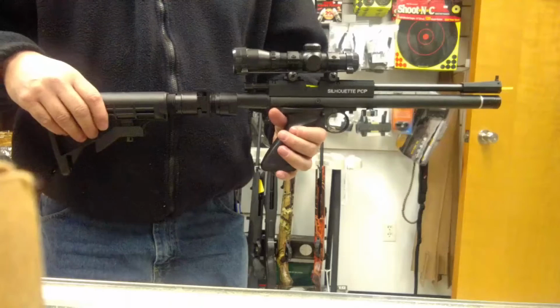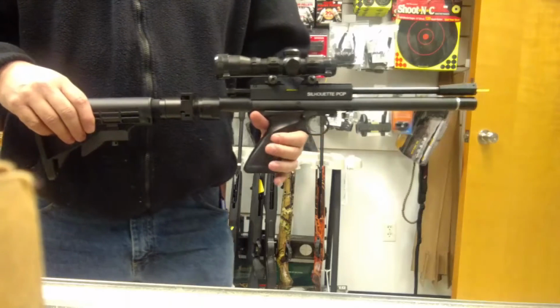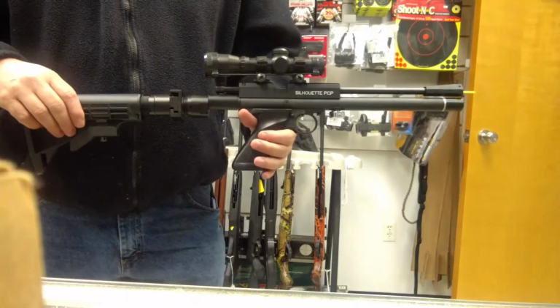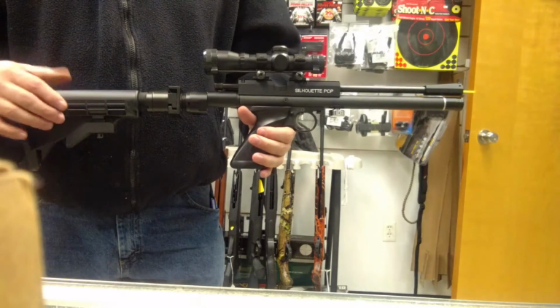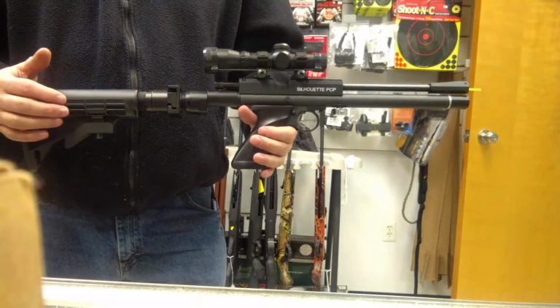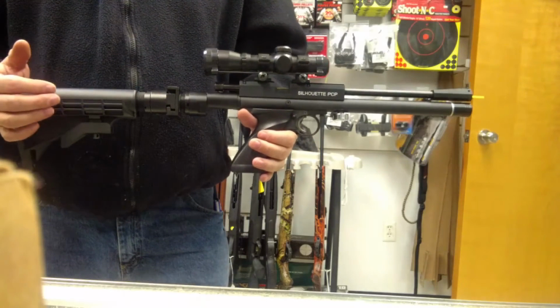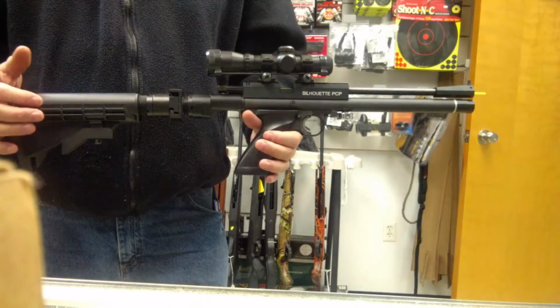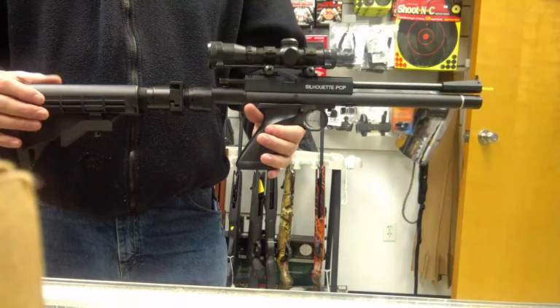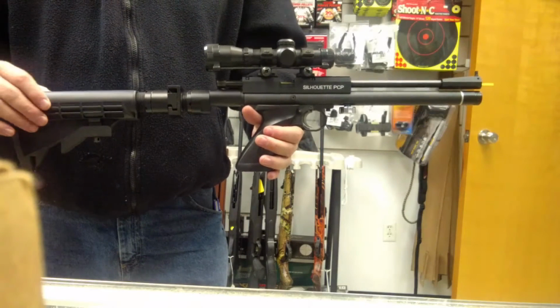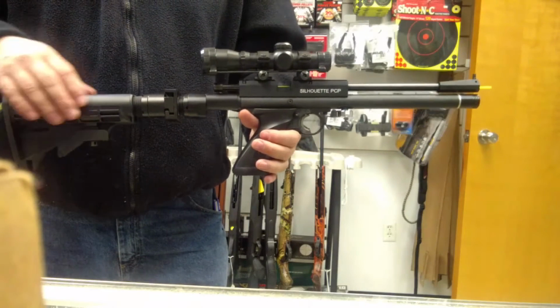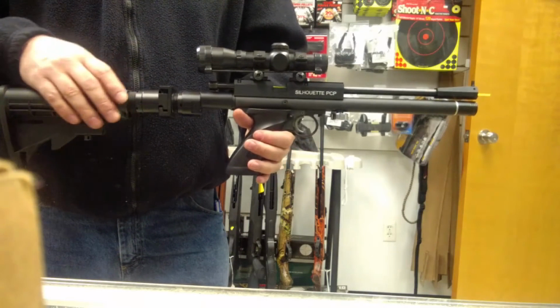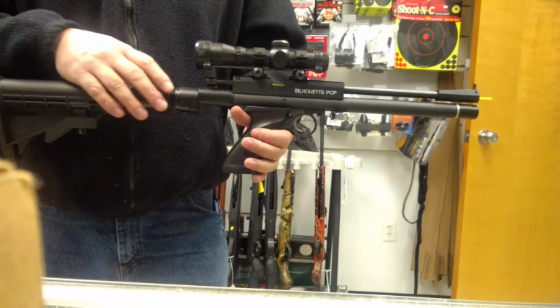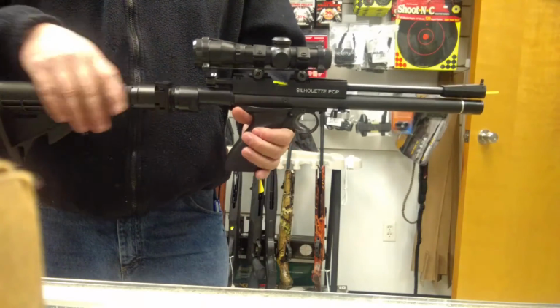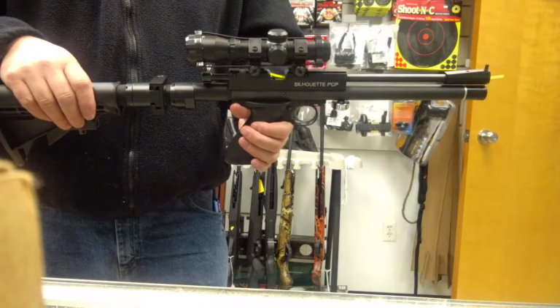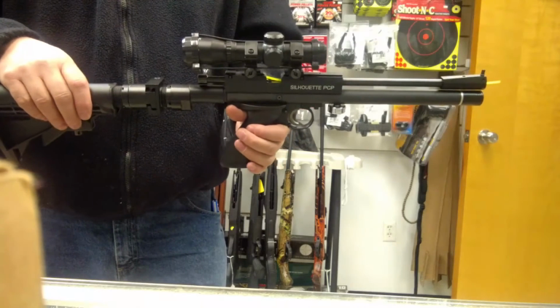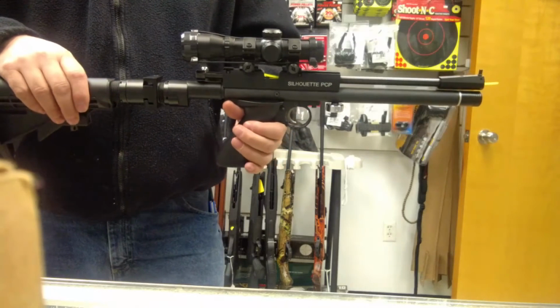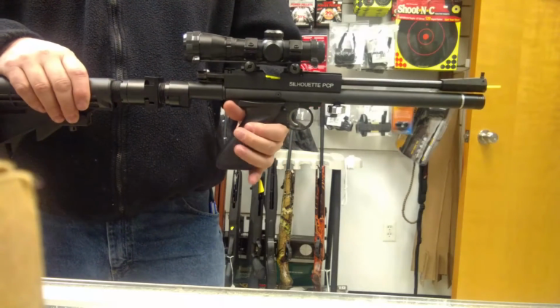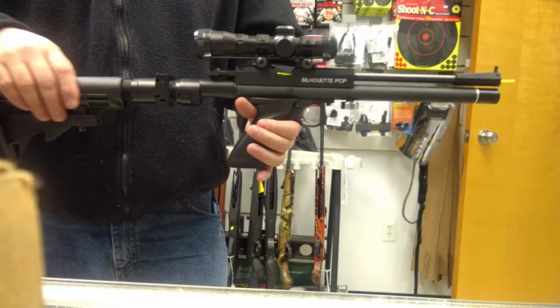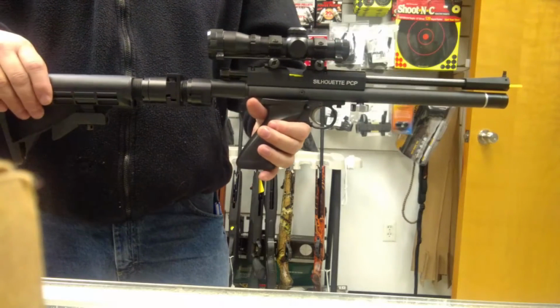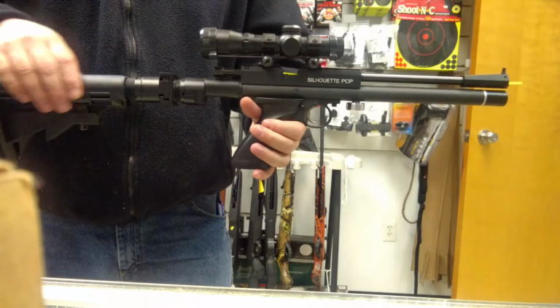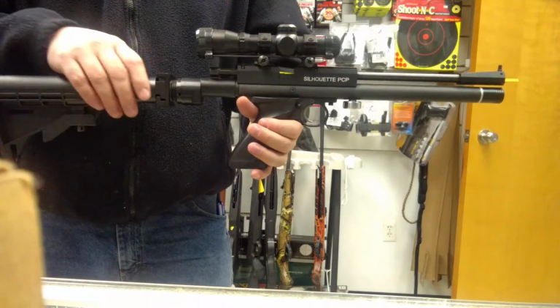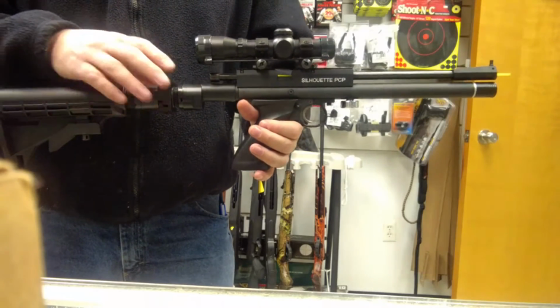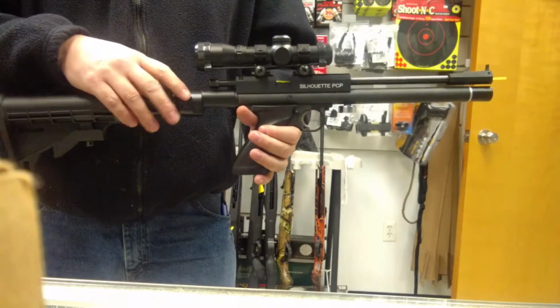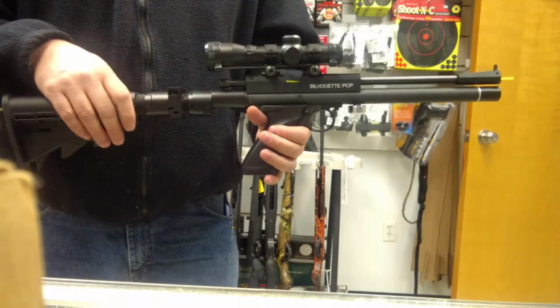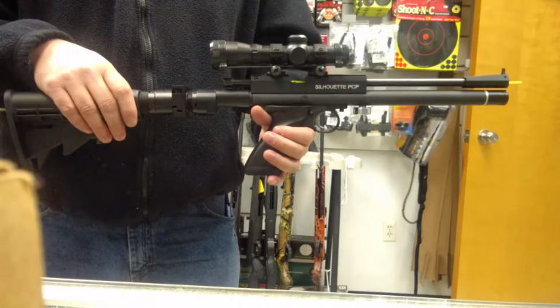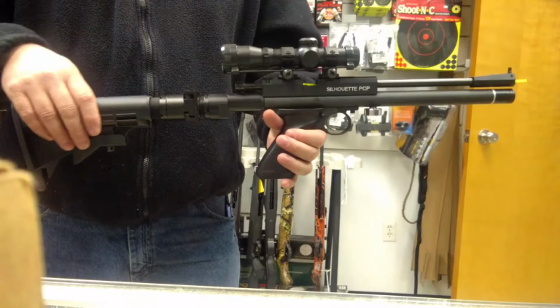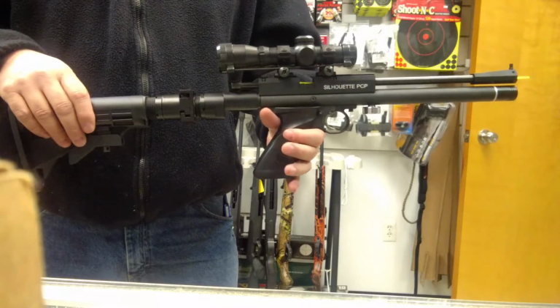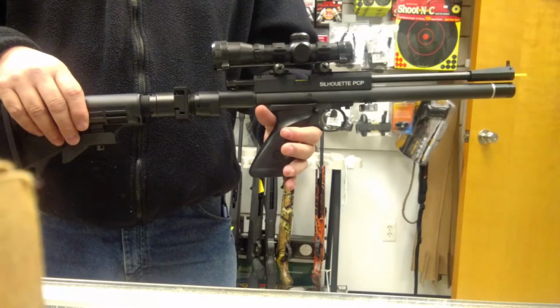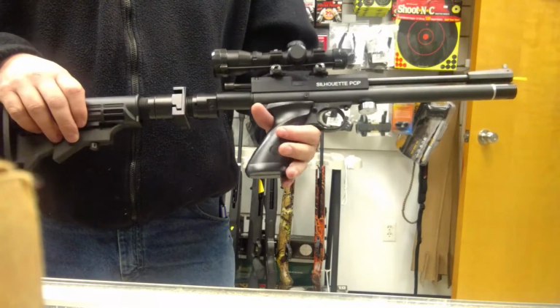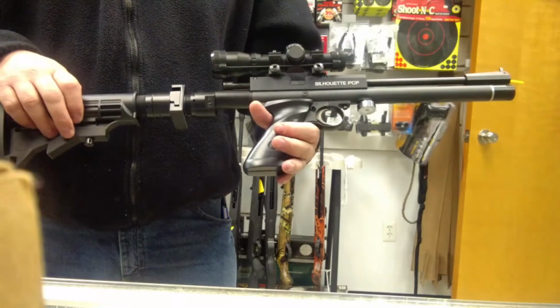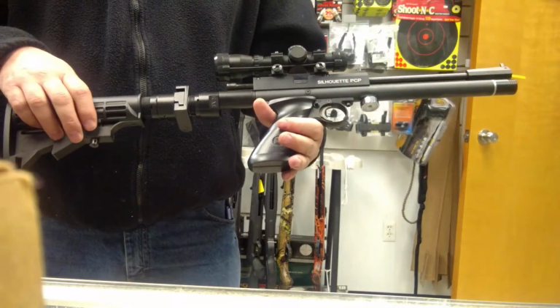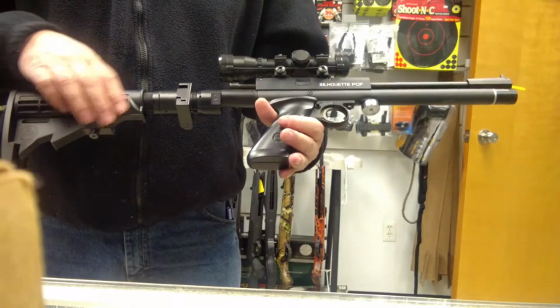Hello everyone, this is John from New England Airgun showing an adapter from R-Arms Innovations, Dave Rensing. New England Airgun is marketing this new product for Dave.